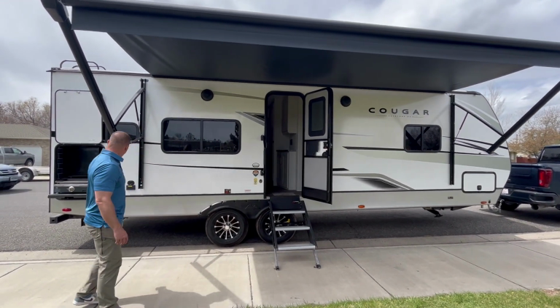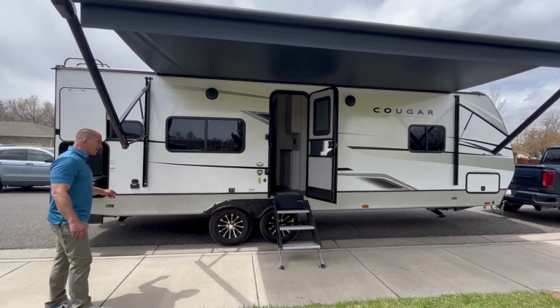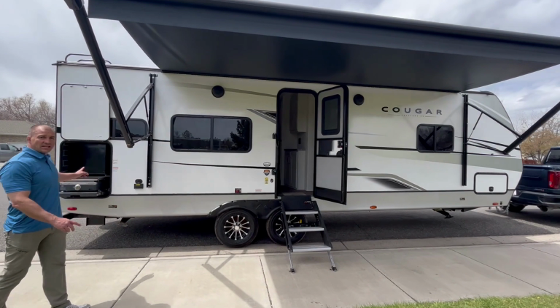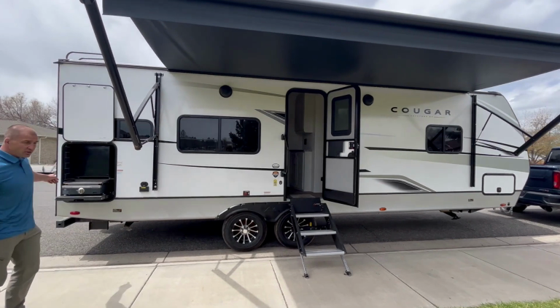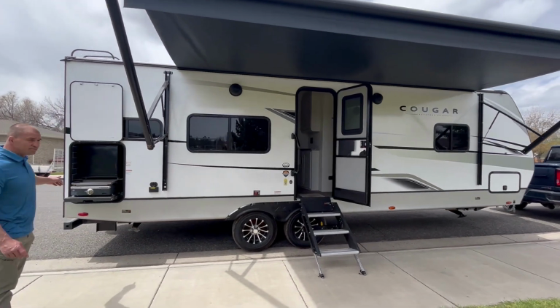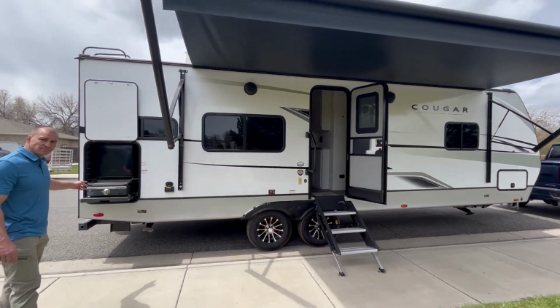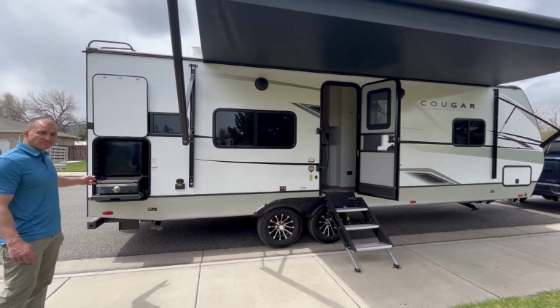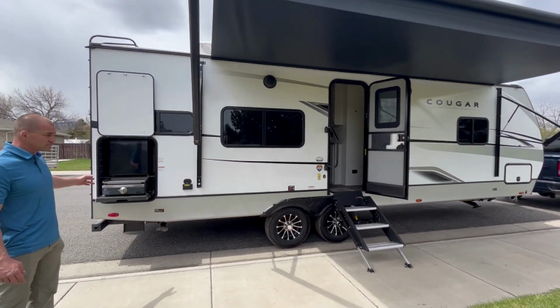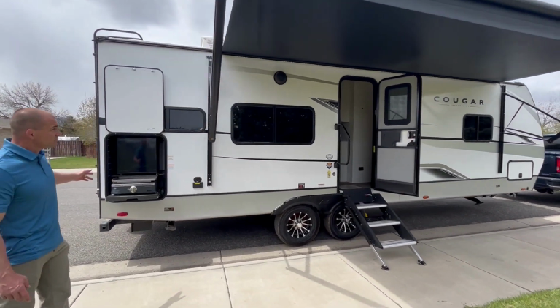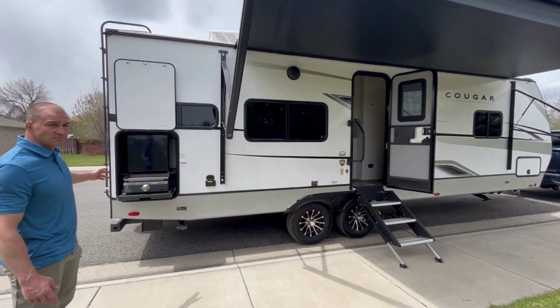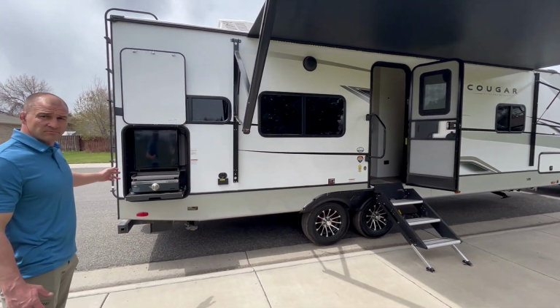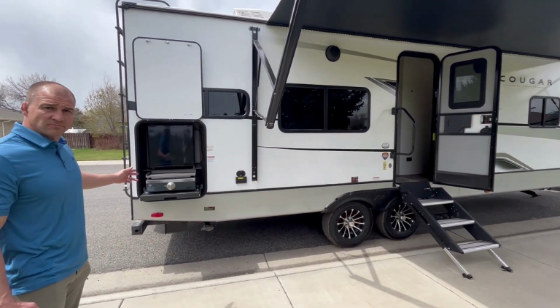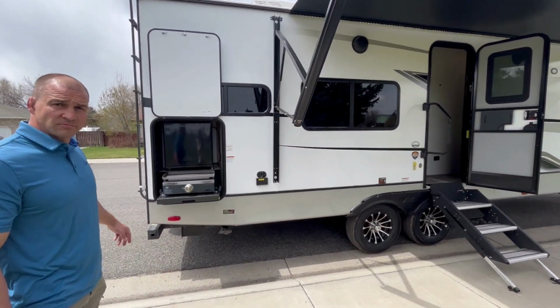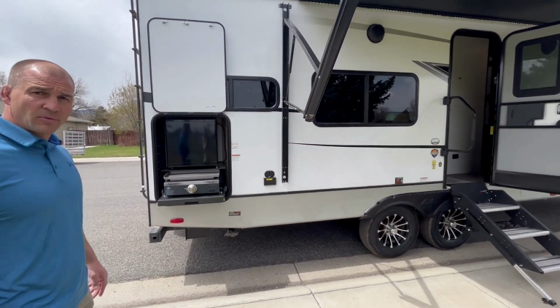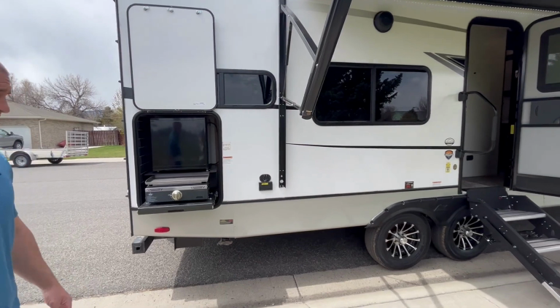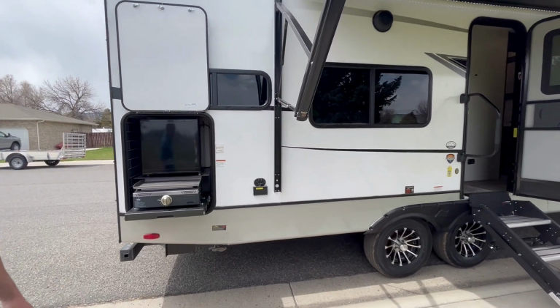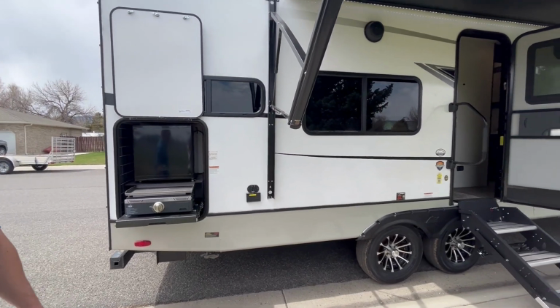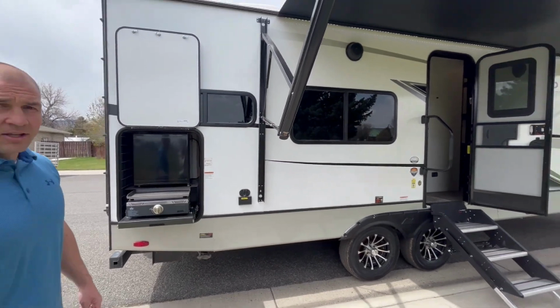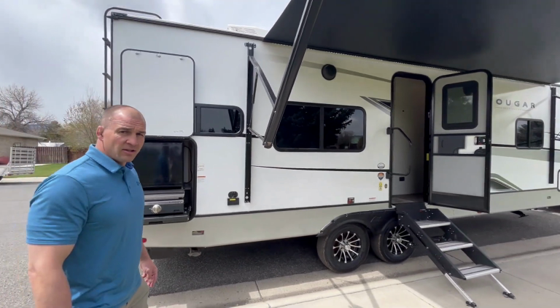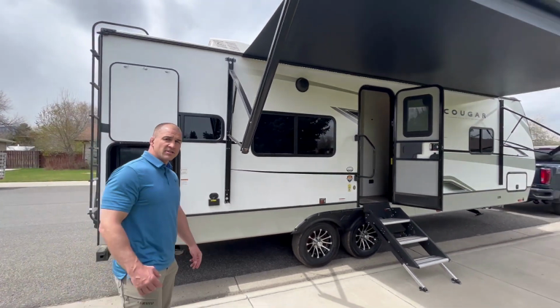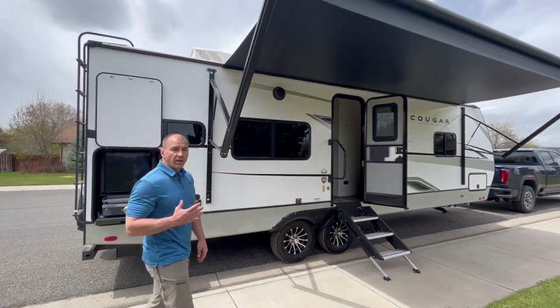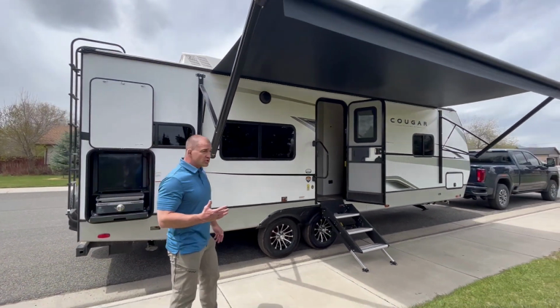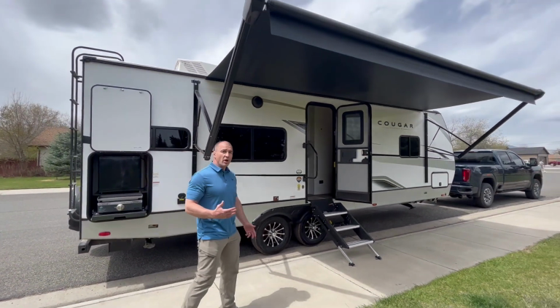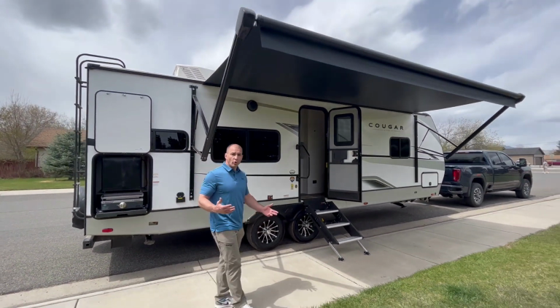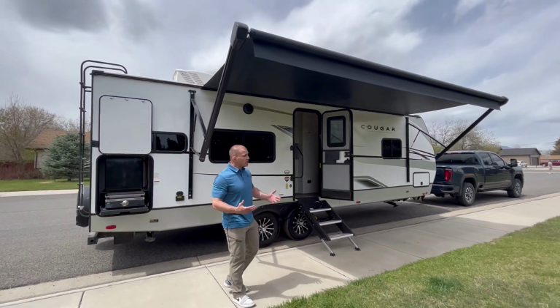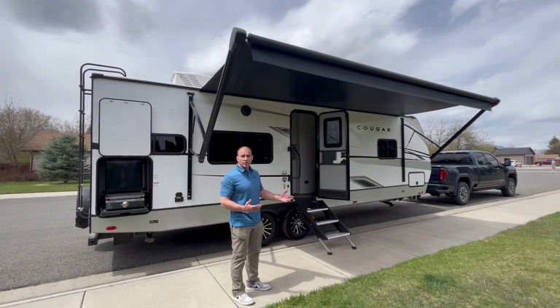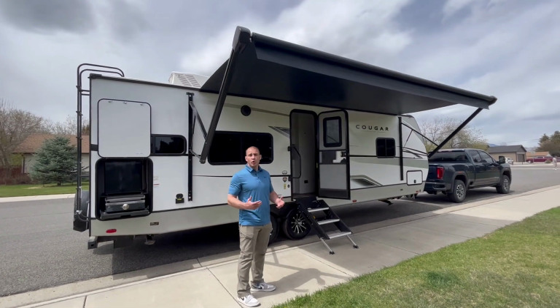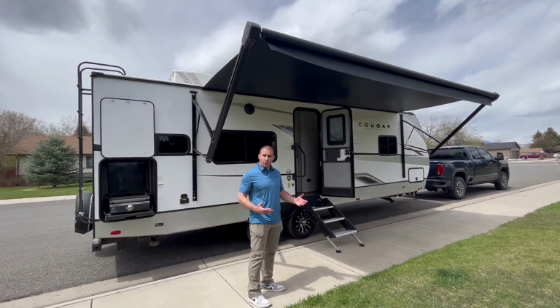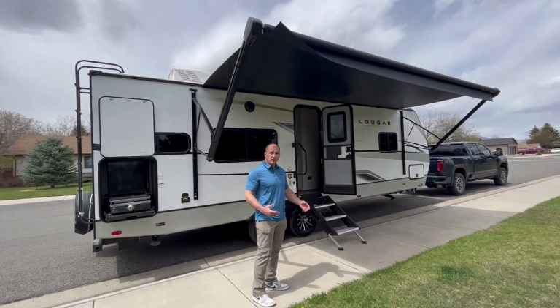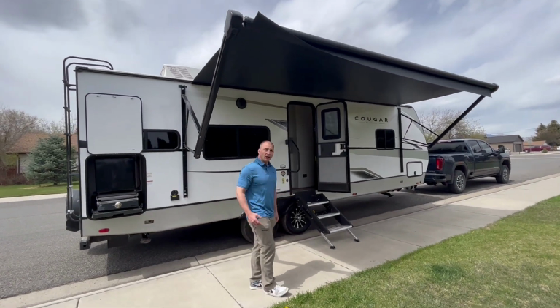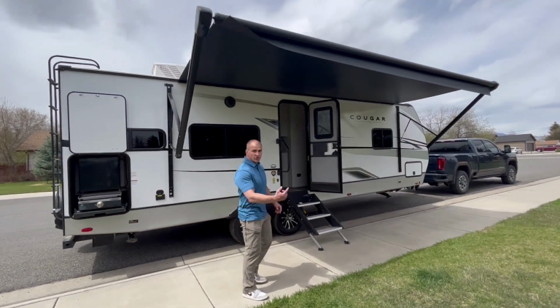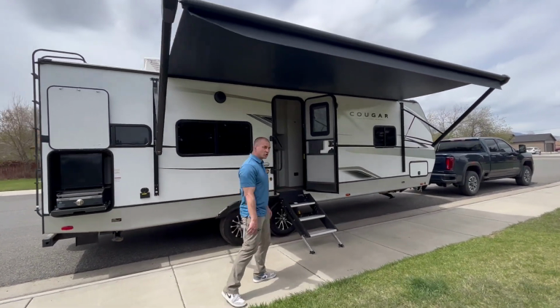I have an outside kitchen. It's a small camper, so it's great for a single person or a couple. Let's go inside and I'll show you.